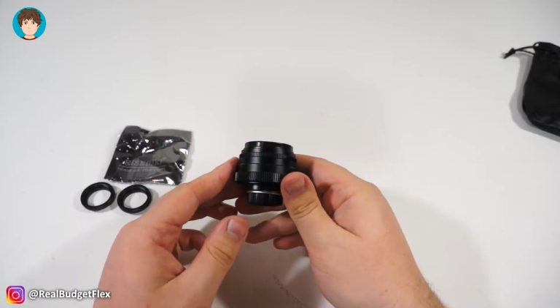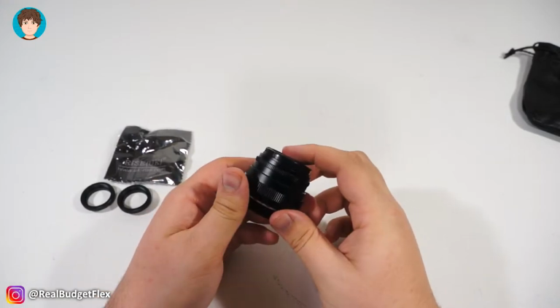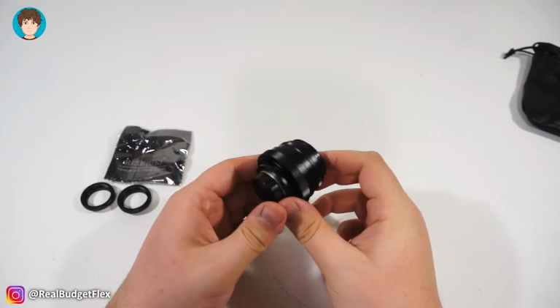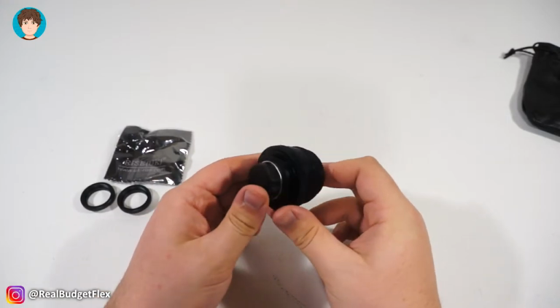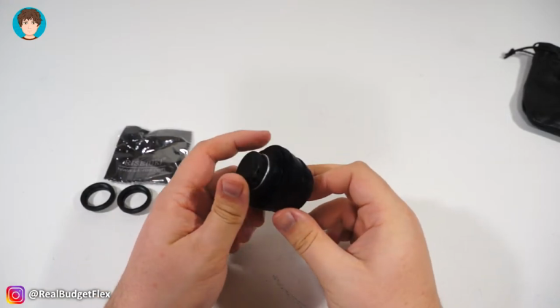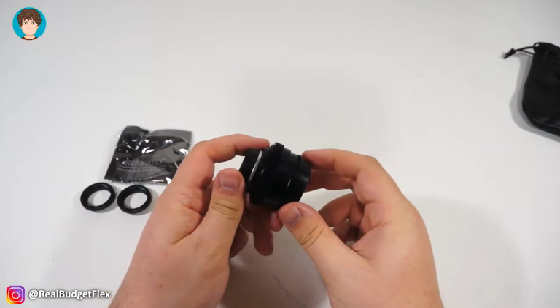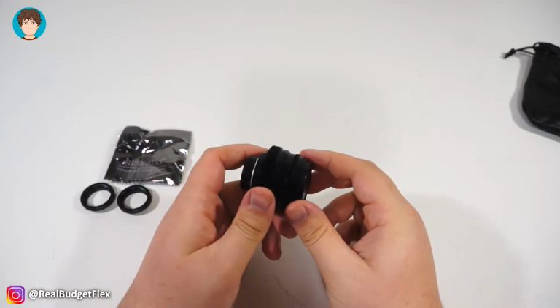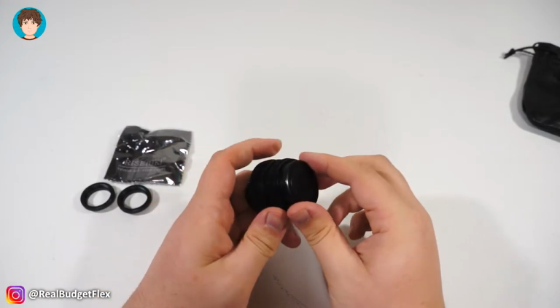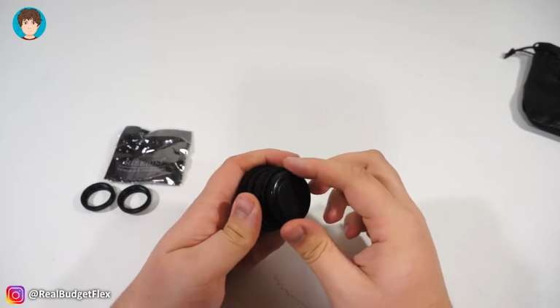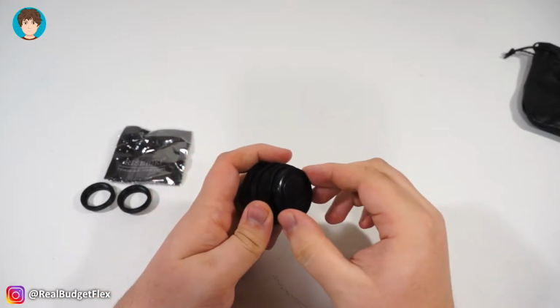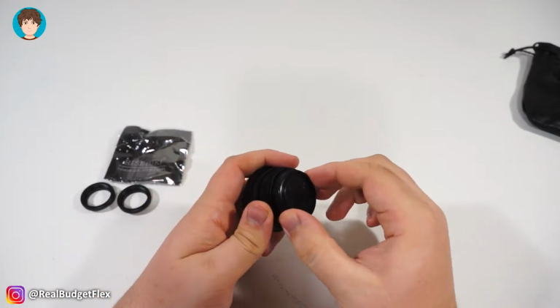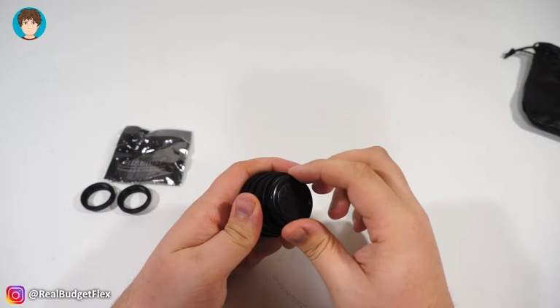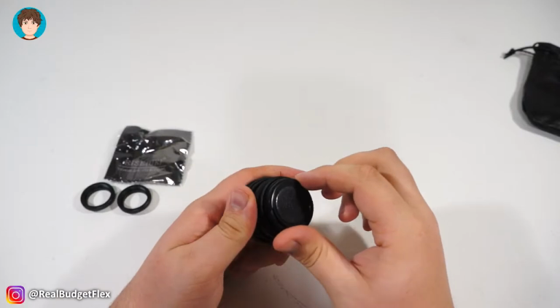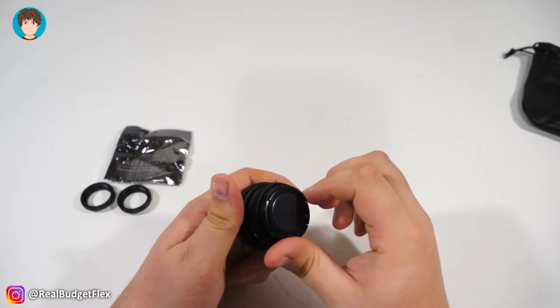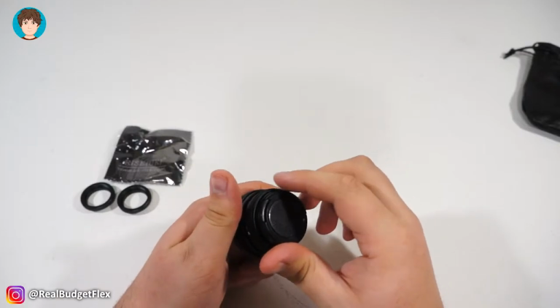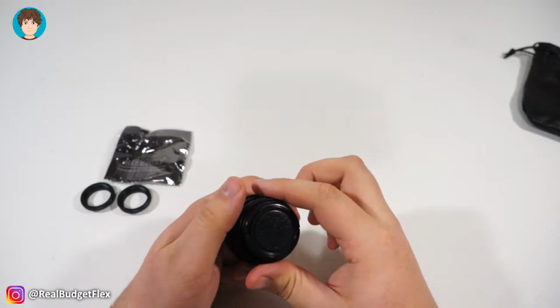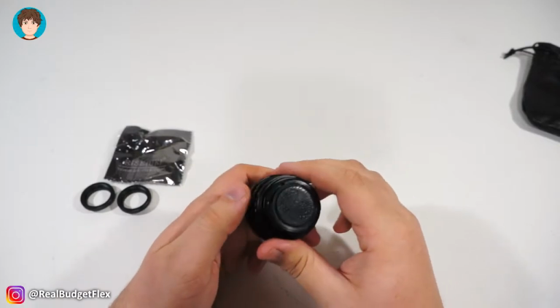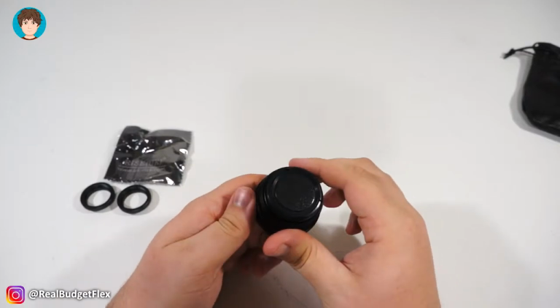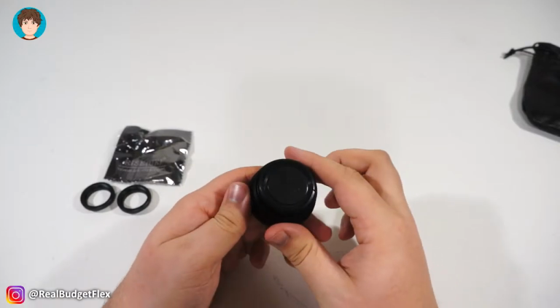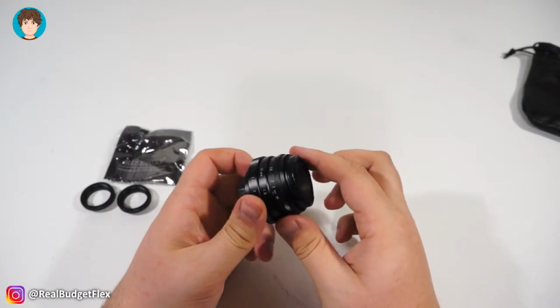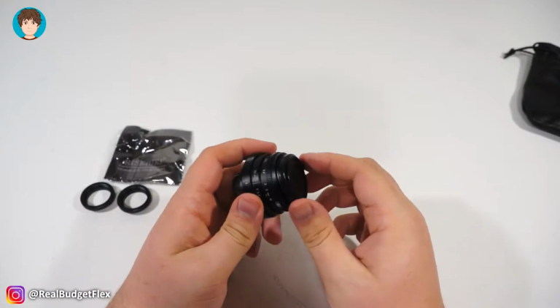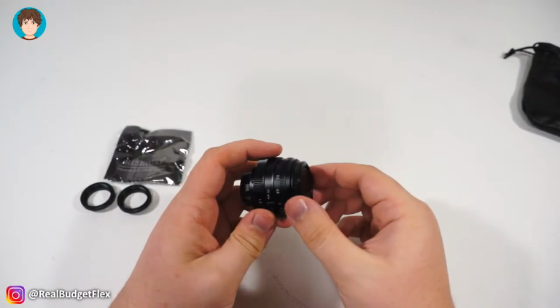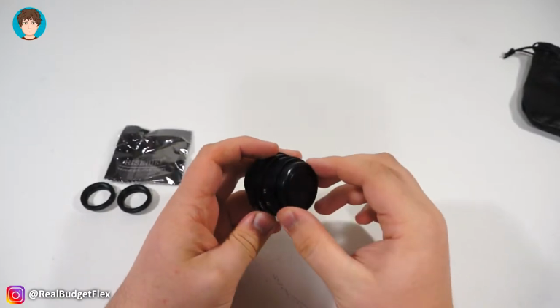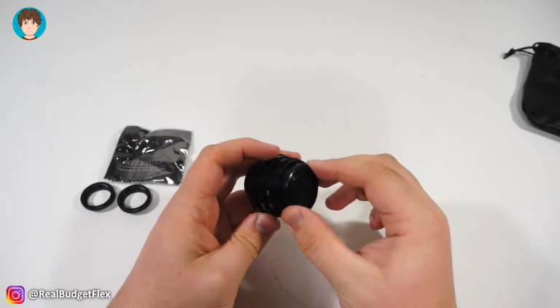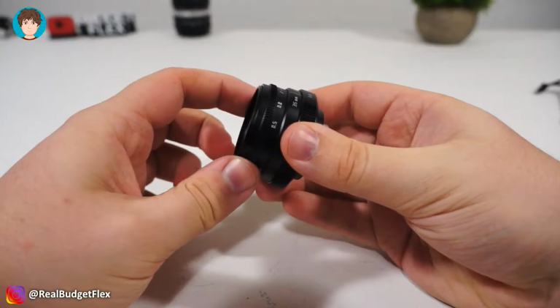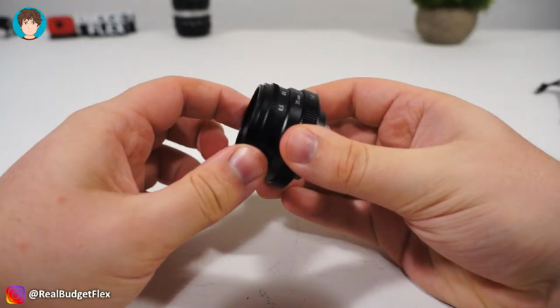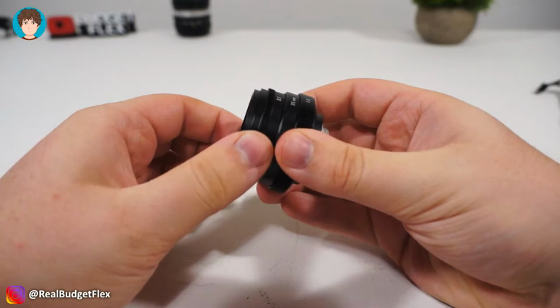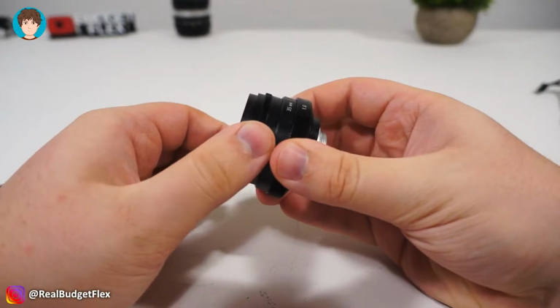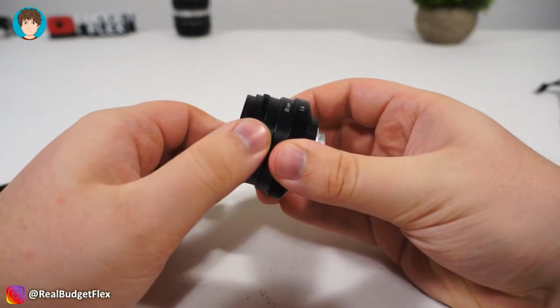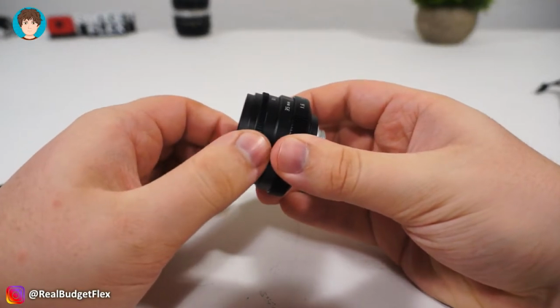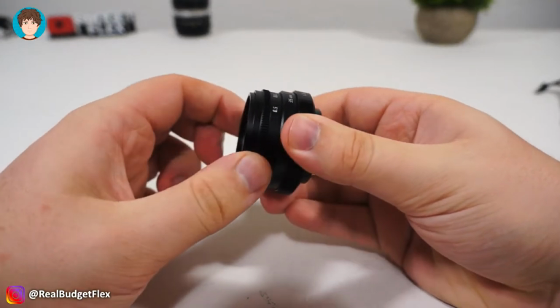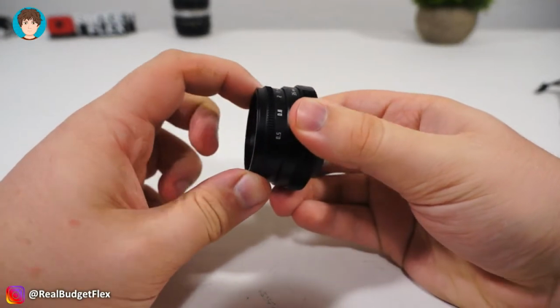My first impressions are this is a nice feeling lens. Its fully metal construction feels very premium. Upon using the aperture and focus ring, I was pleasantly surprised with how smooth the action is on both.